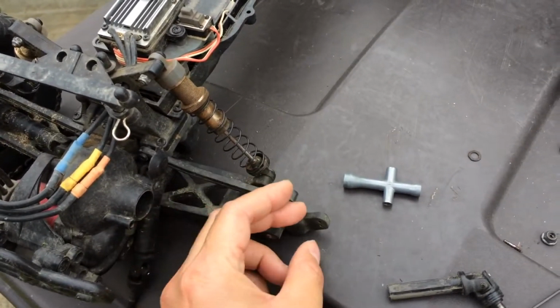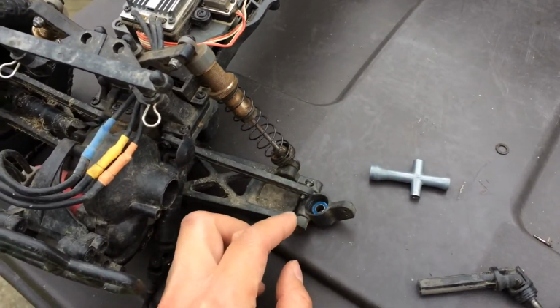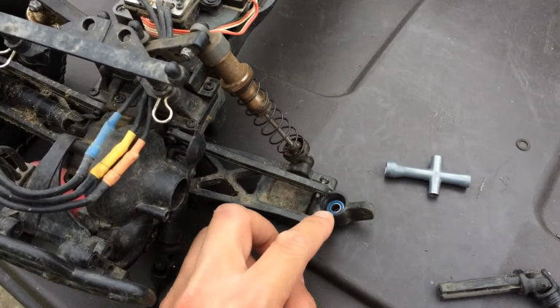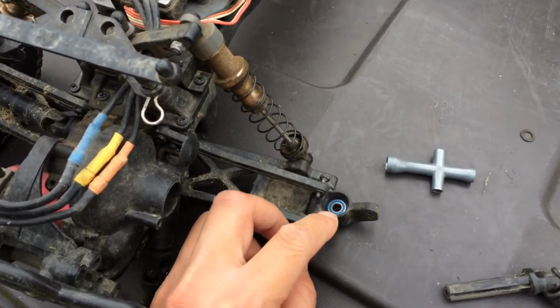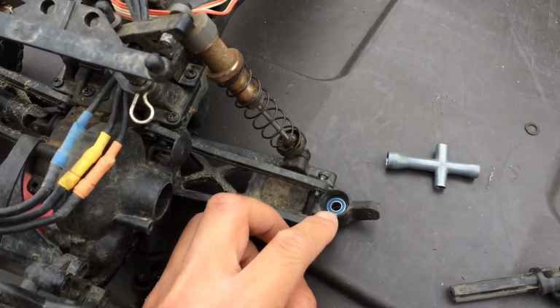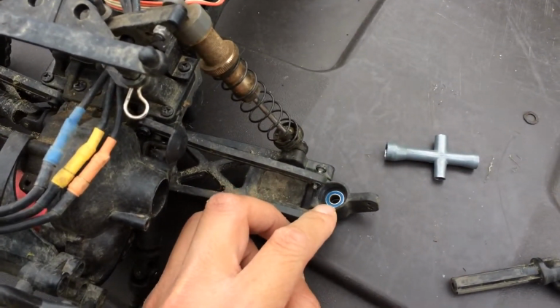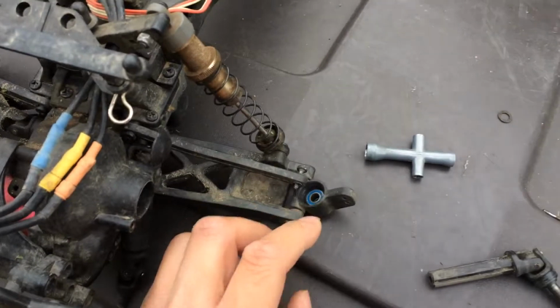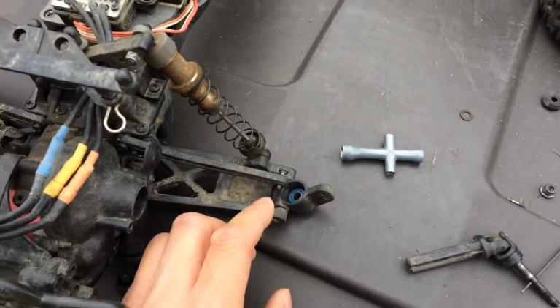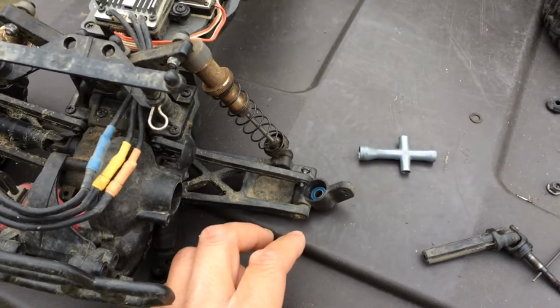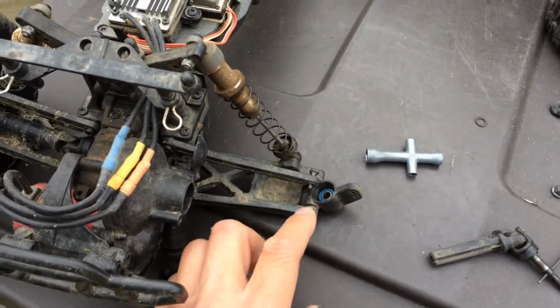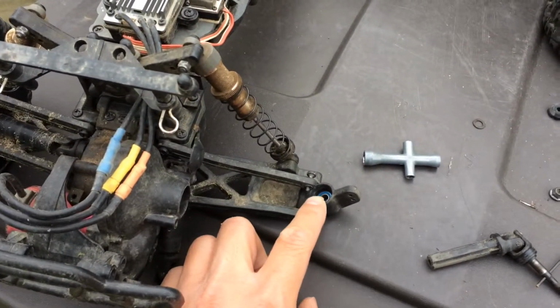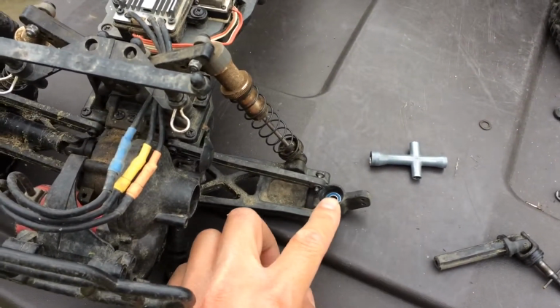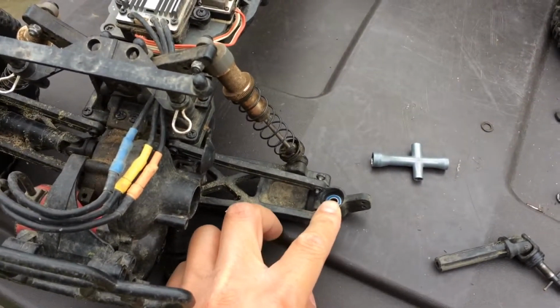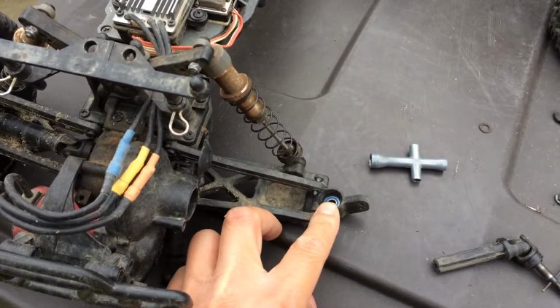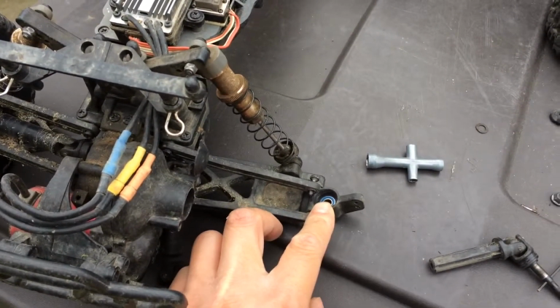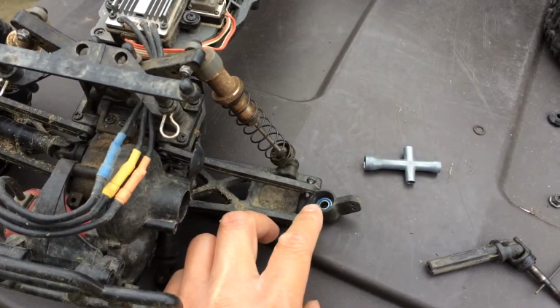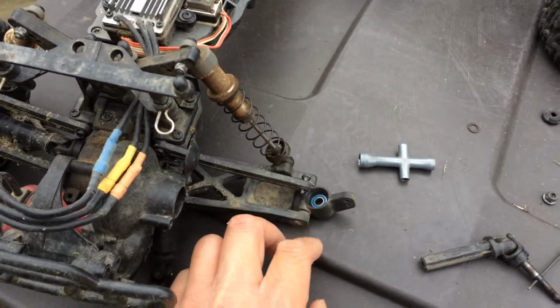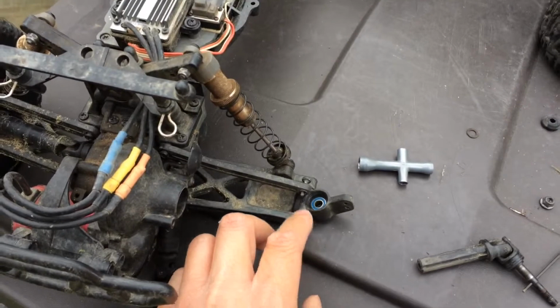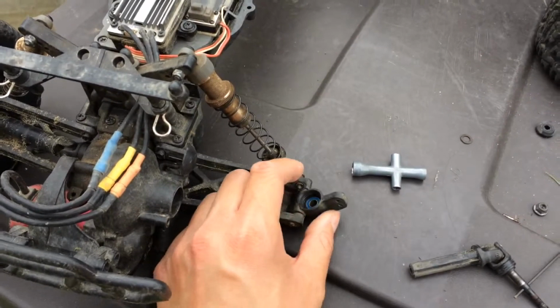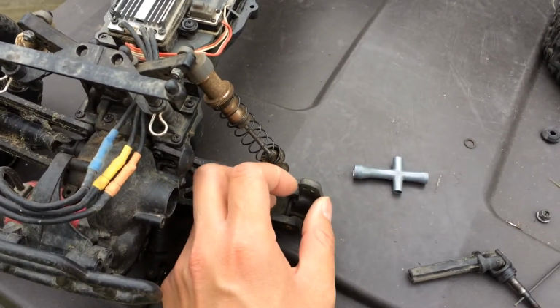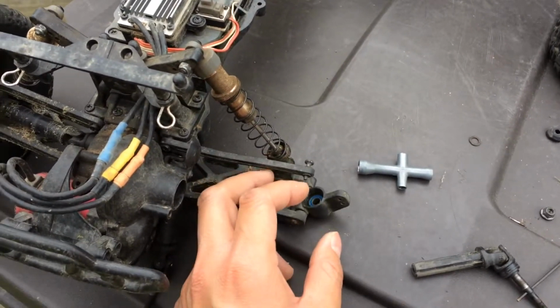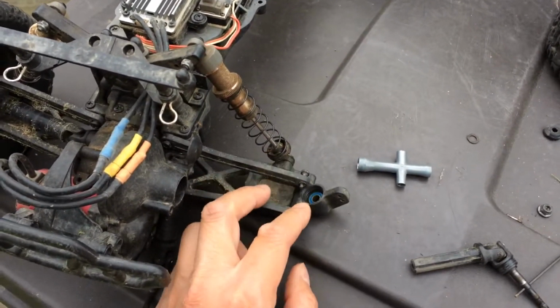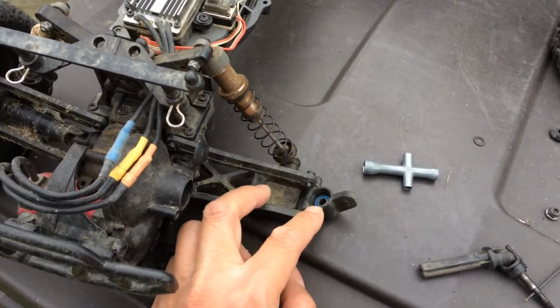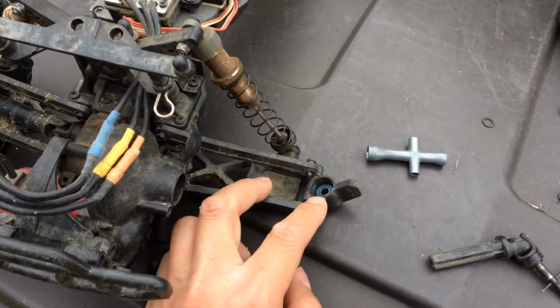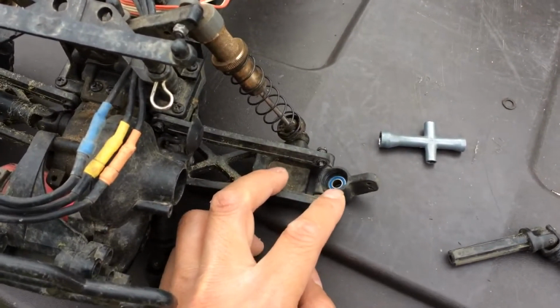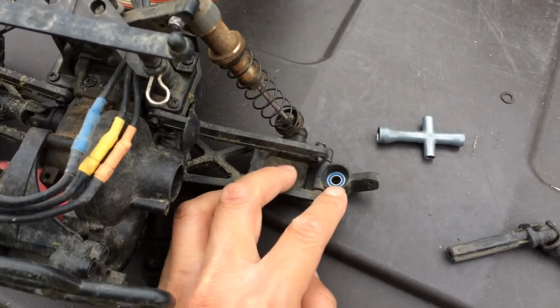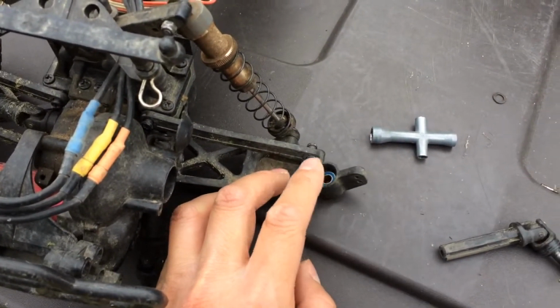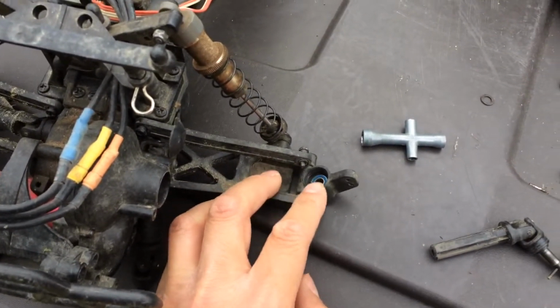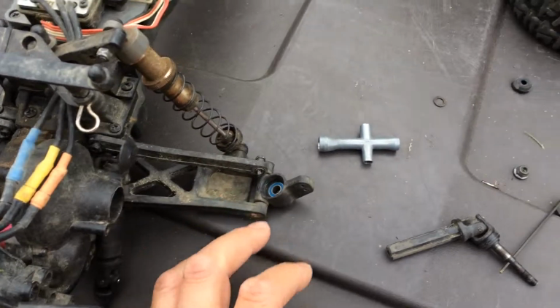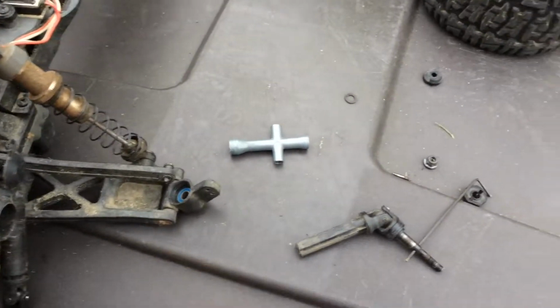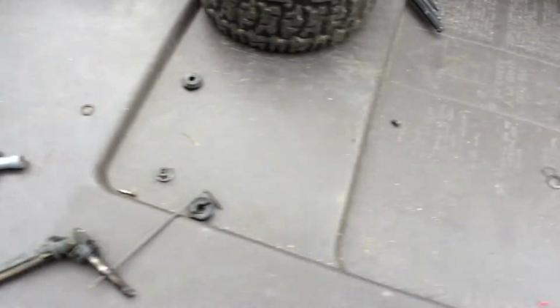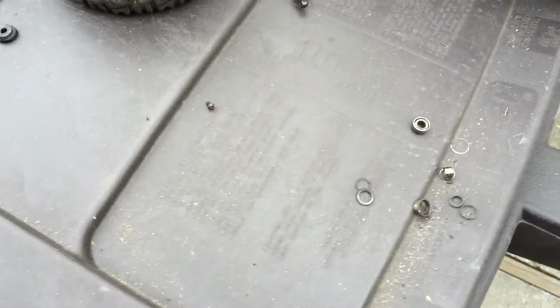These are 5 by 10 millimeter ball bearings. We actually had an RPM kit that replaces these with larger 5 by 11 bearings, but the kit doesn't come with the included ball bearings, and I accidentally bought an extra set of the 5 by 10s.